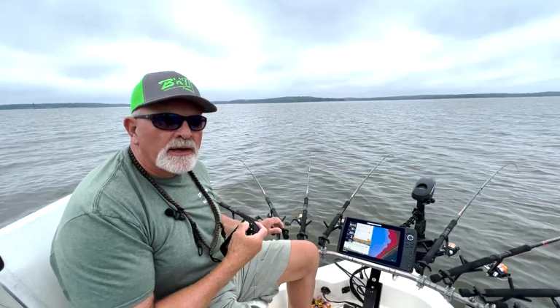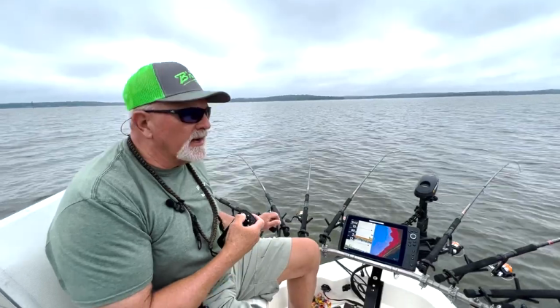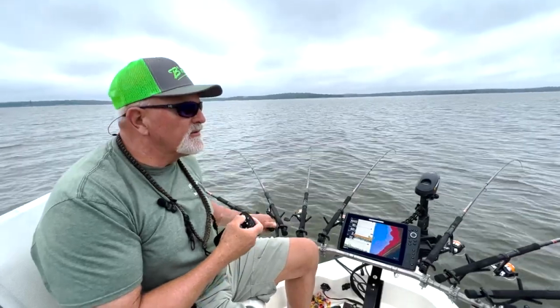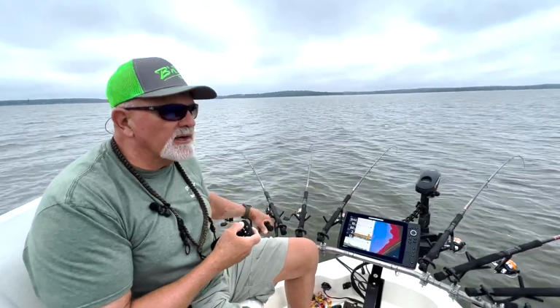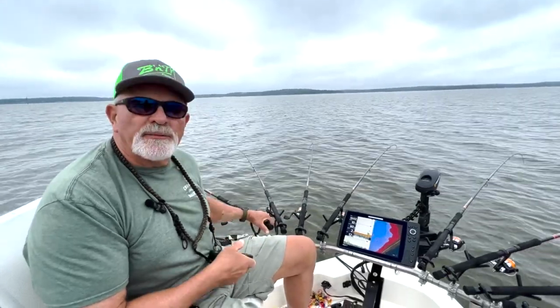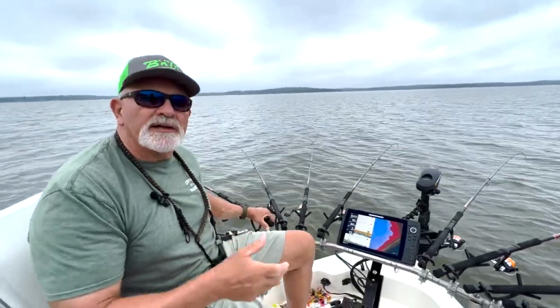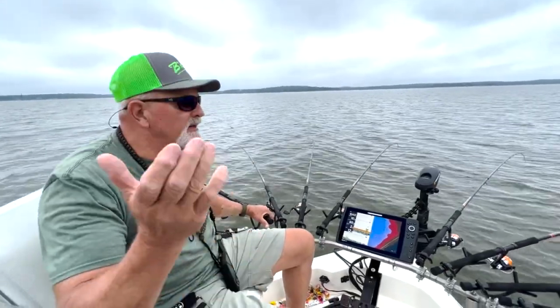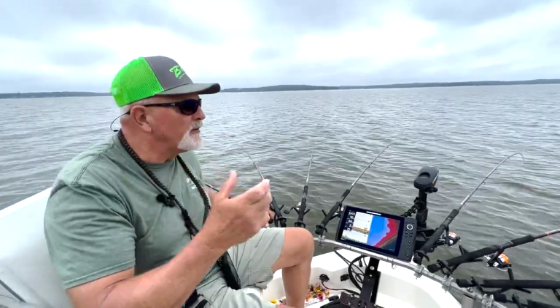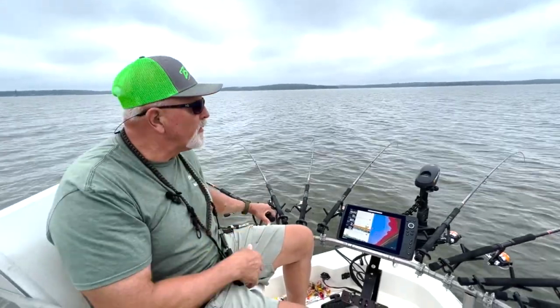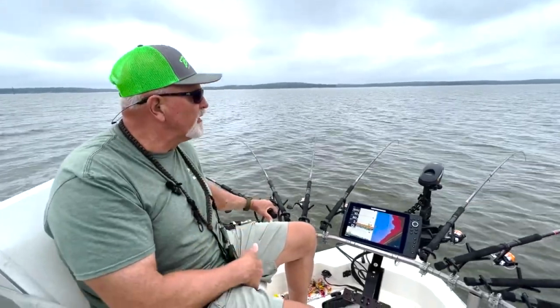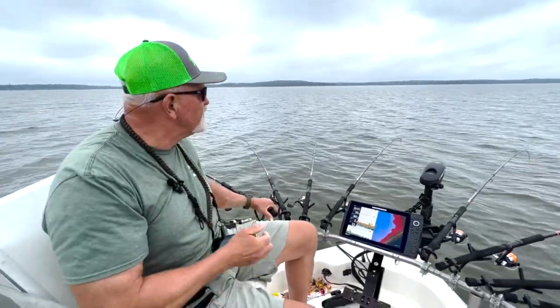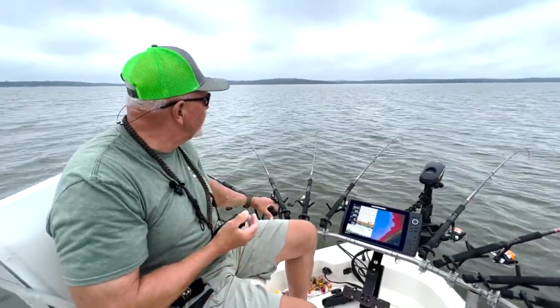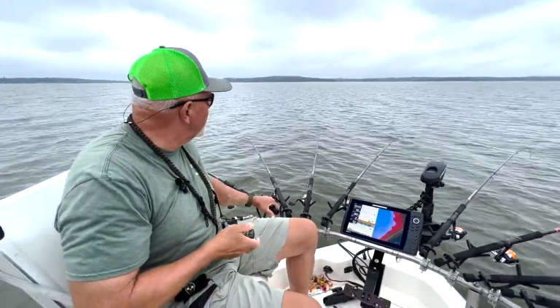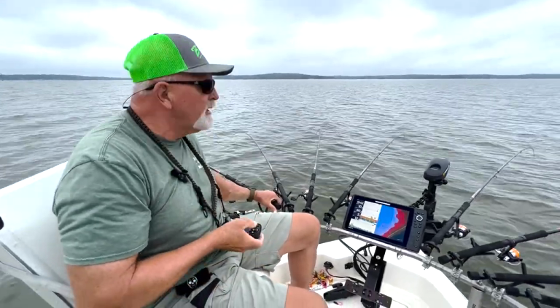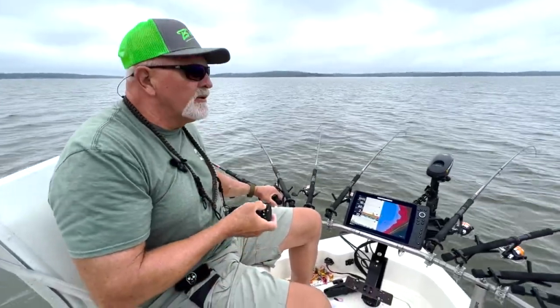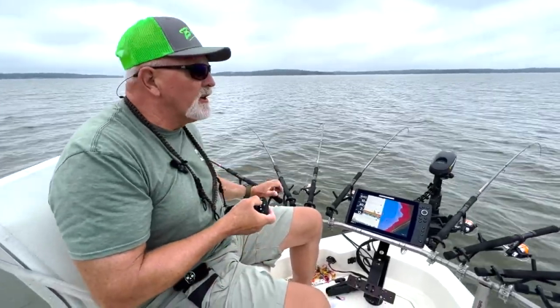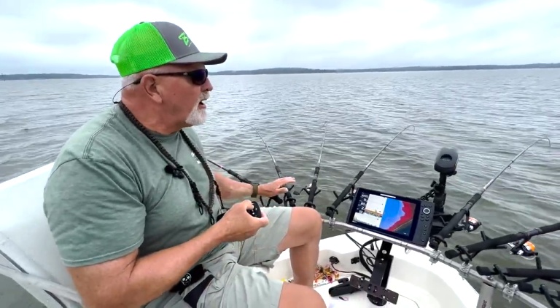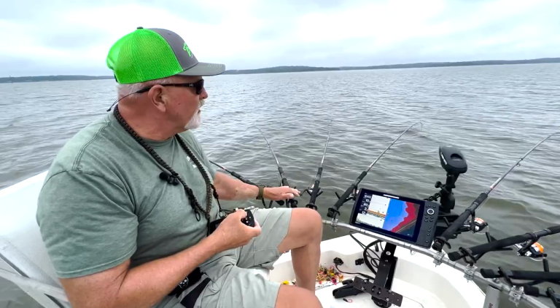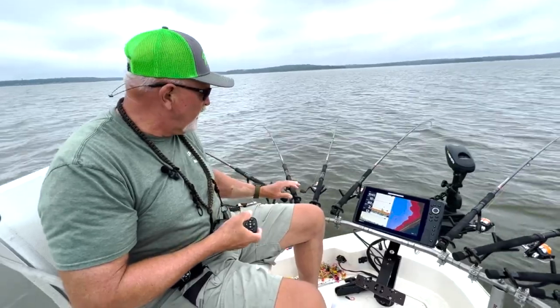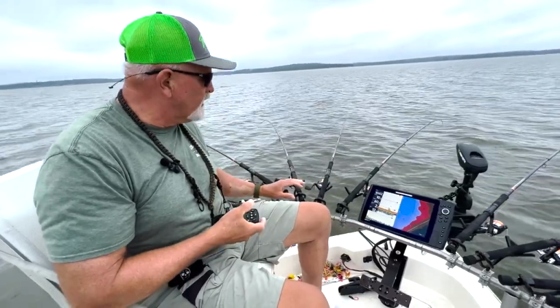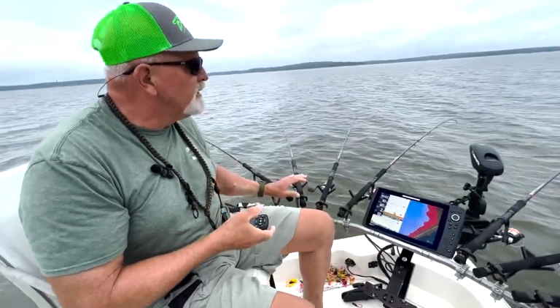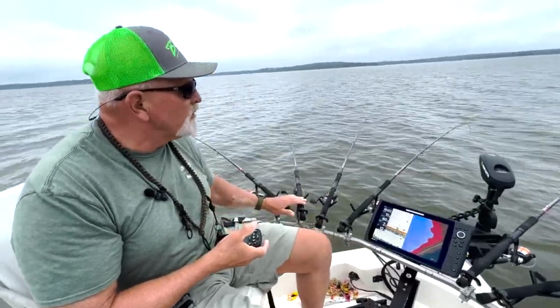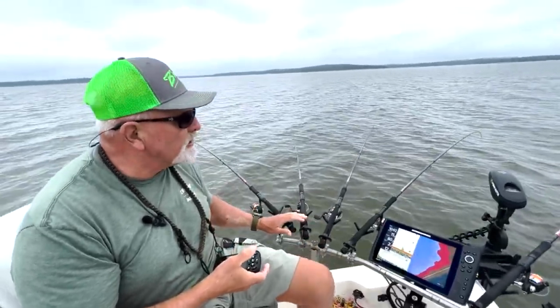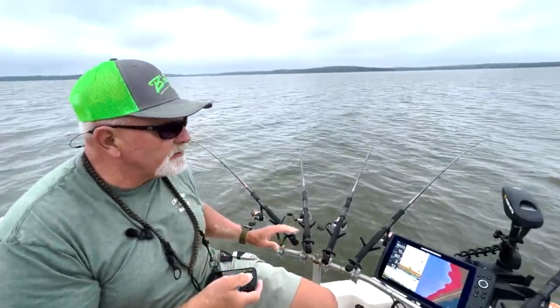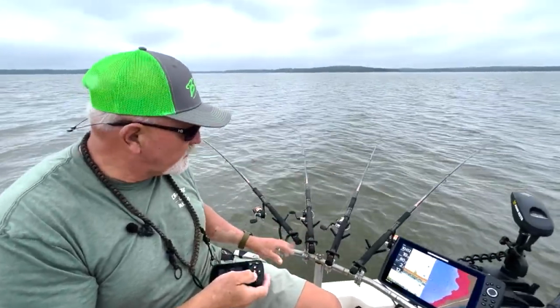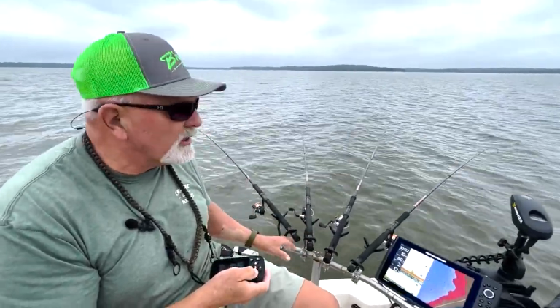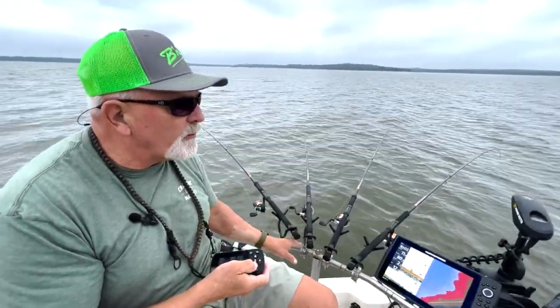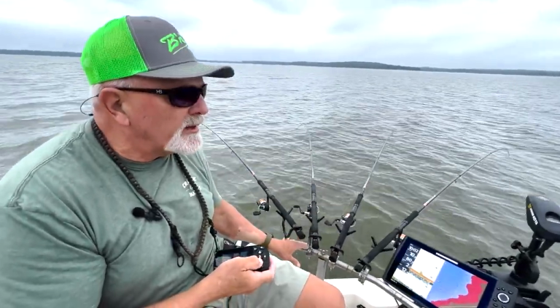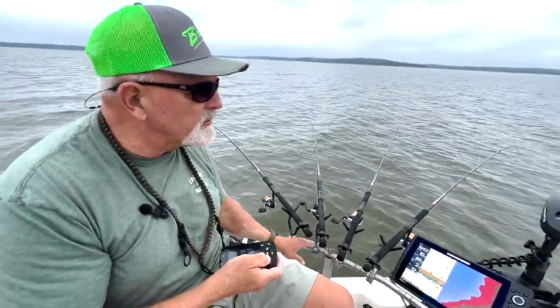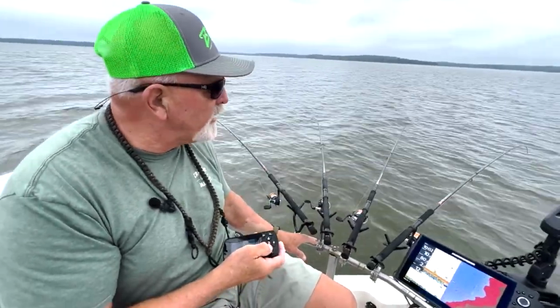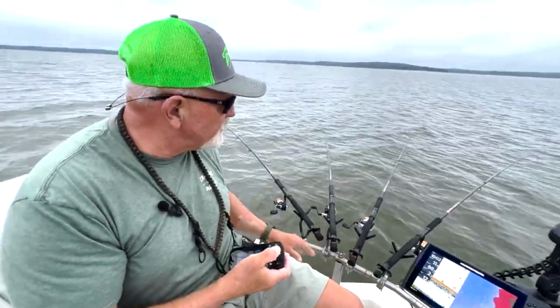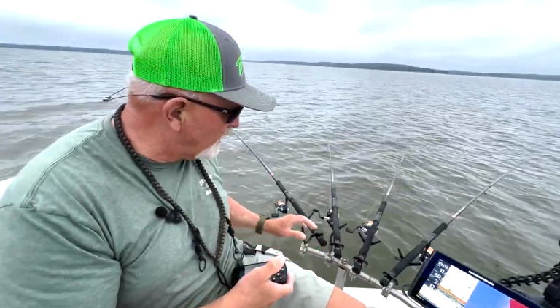Hey guys, this is Les Smith. Got Tim Huffman, my buddy fishing with me today. Doing a little power trolling out here. Wanted to talk a little bit more about this Driftmaster setup.